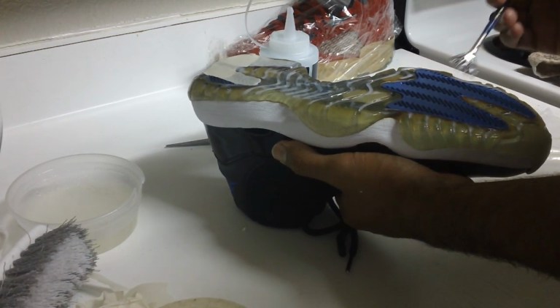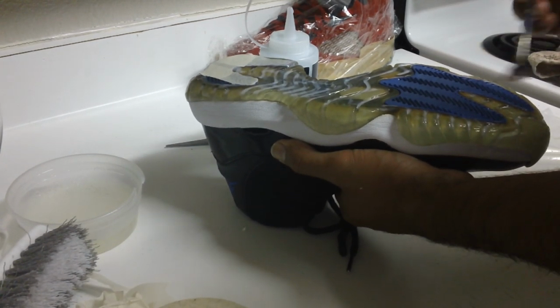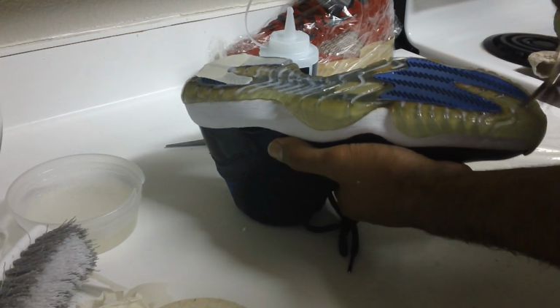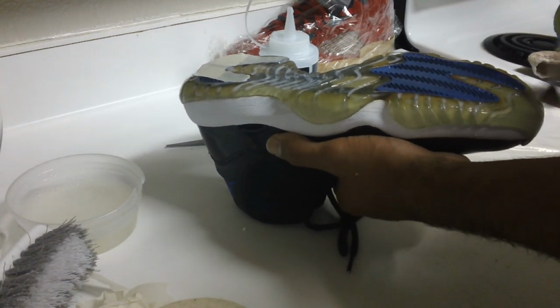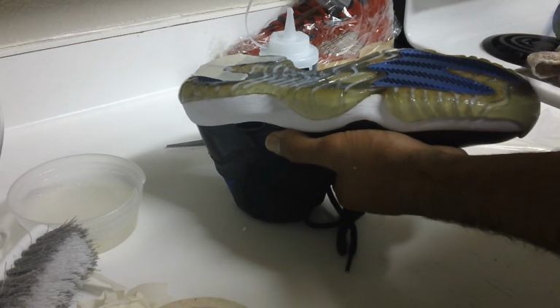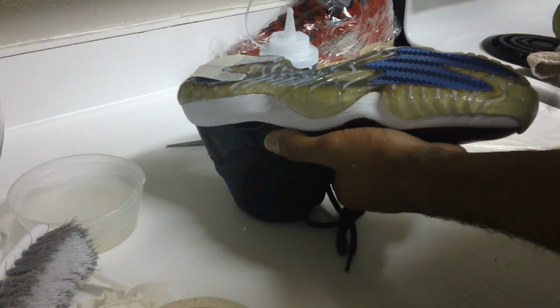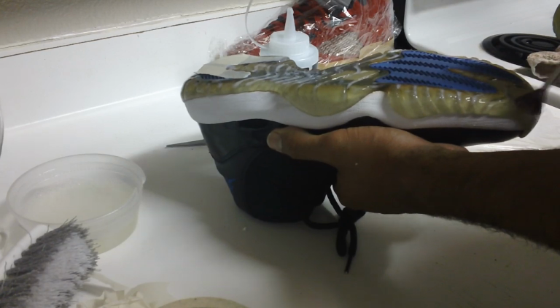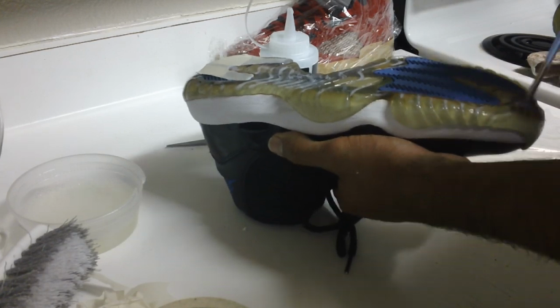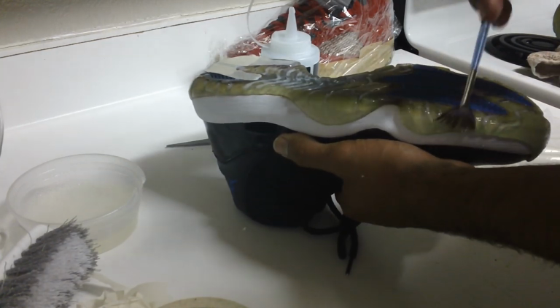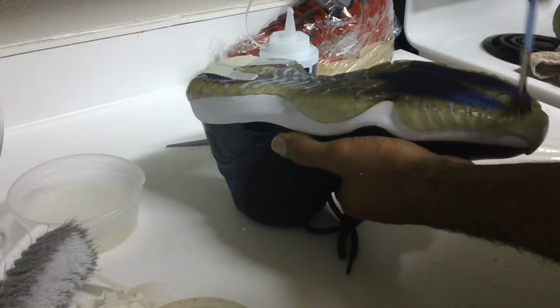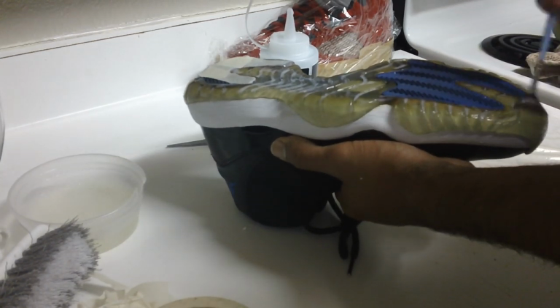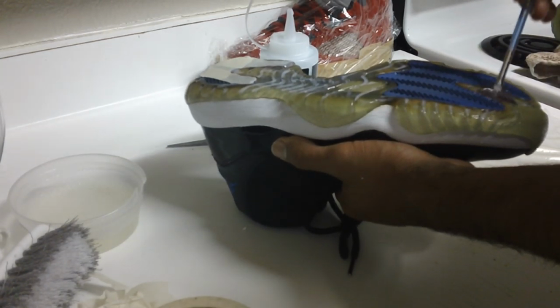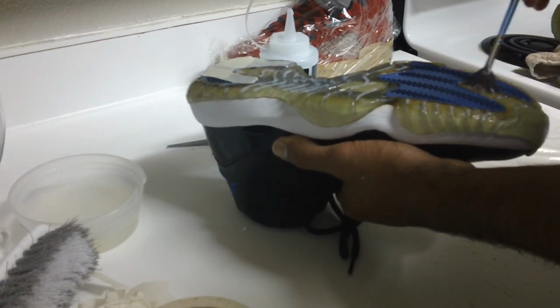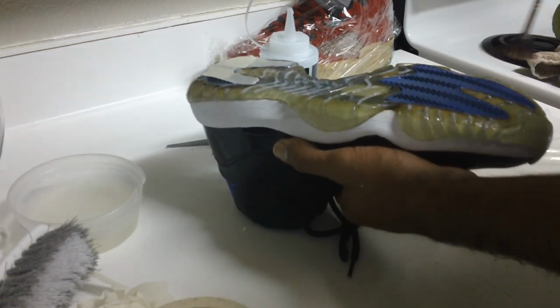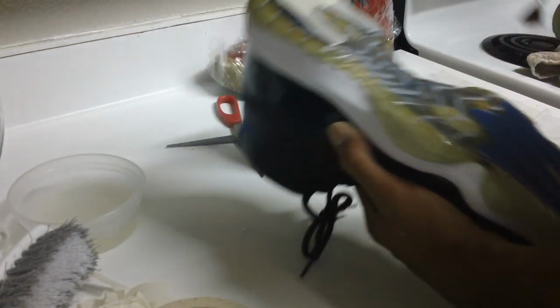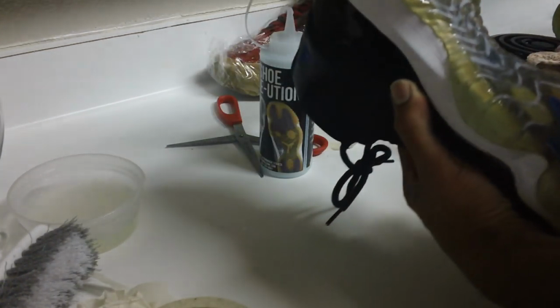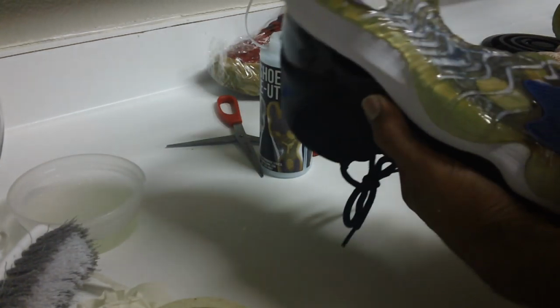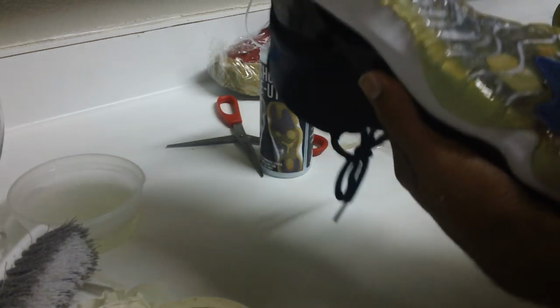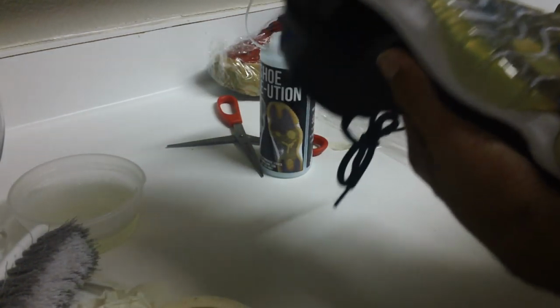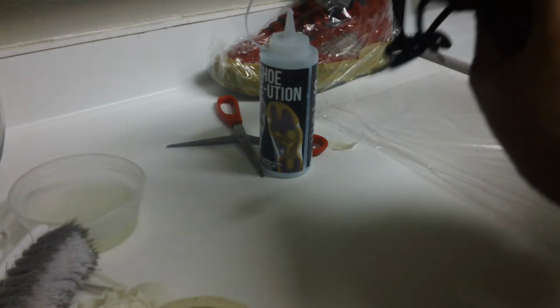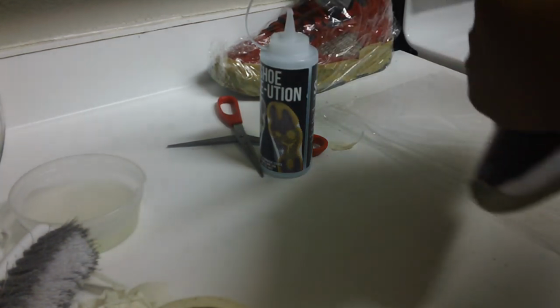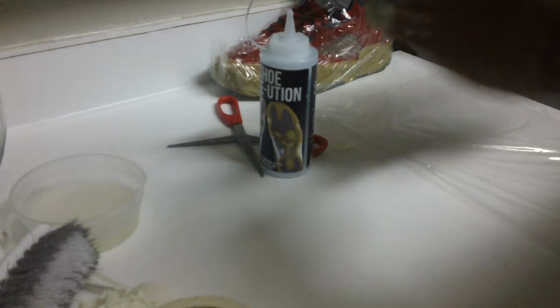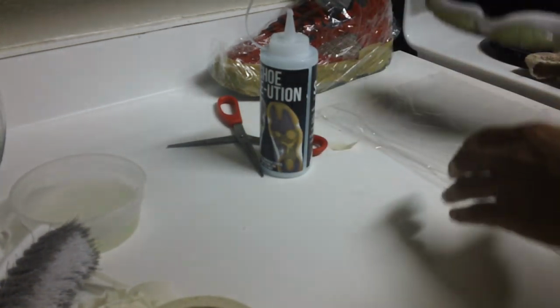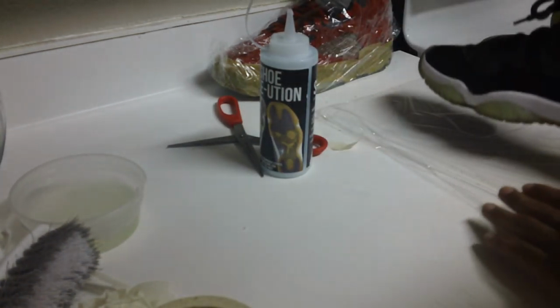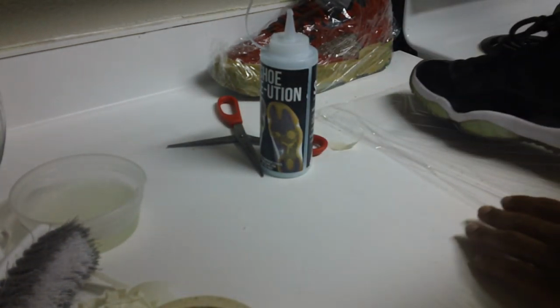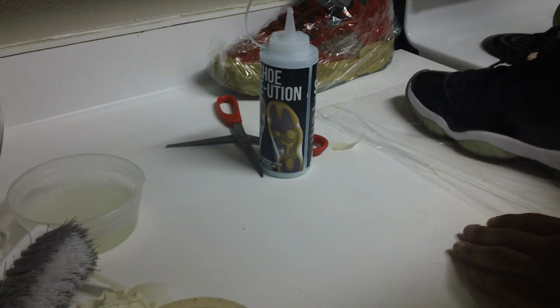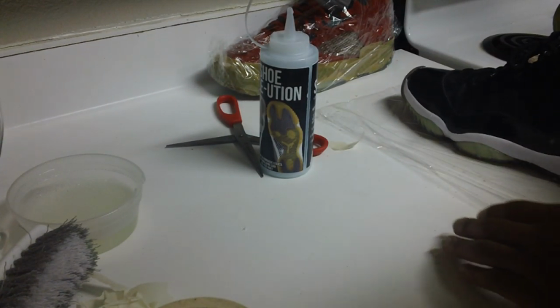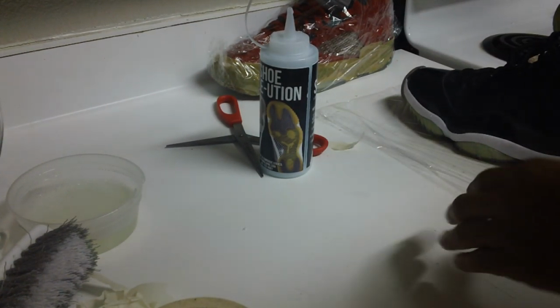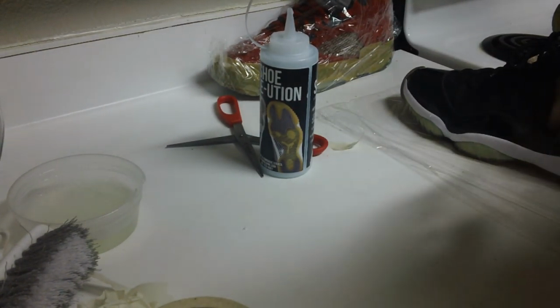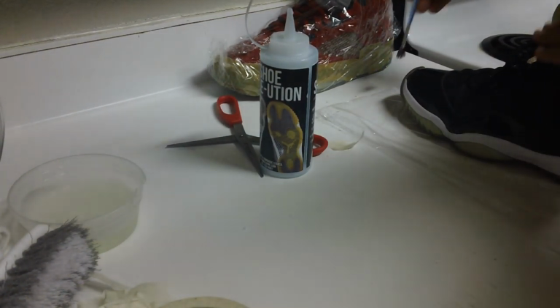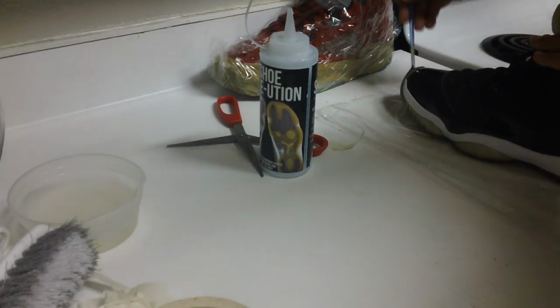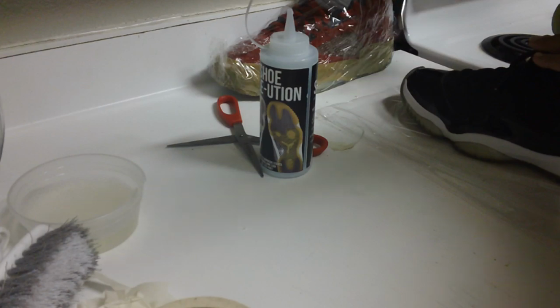Finish putting the sauce on there. Once you feel like you've got a good amount, place it onto the saran wrap.